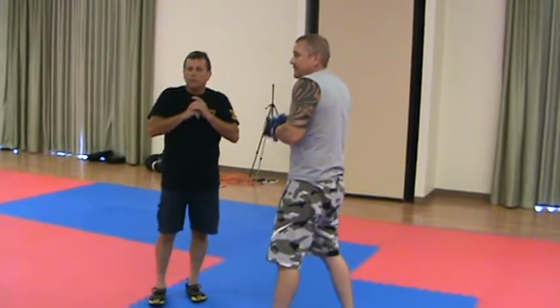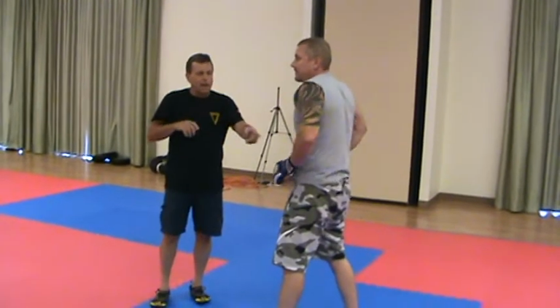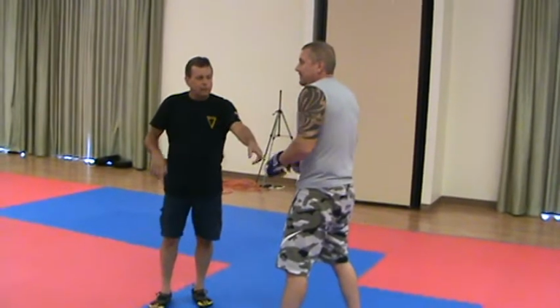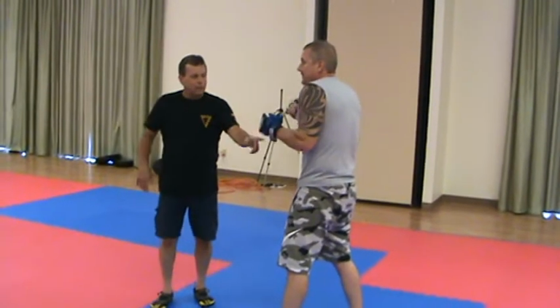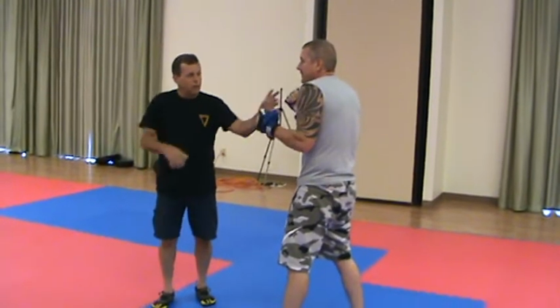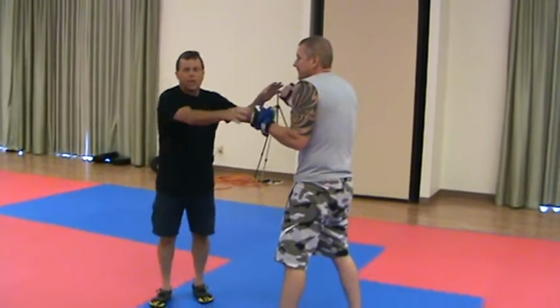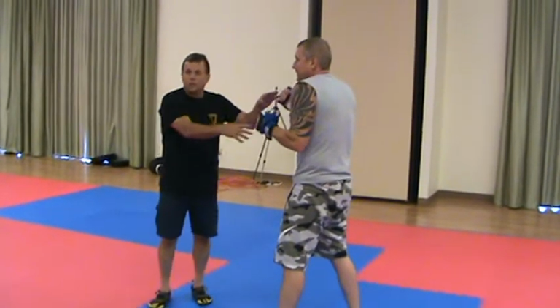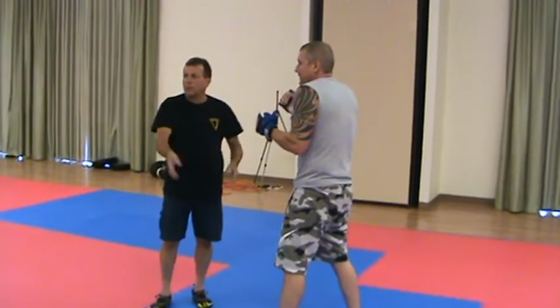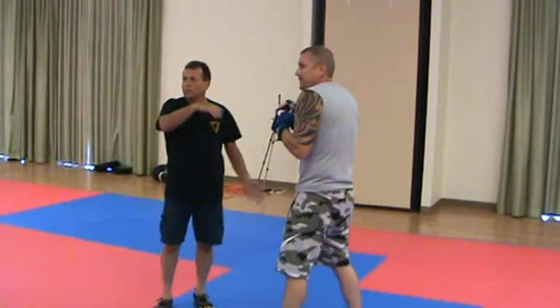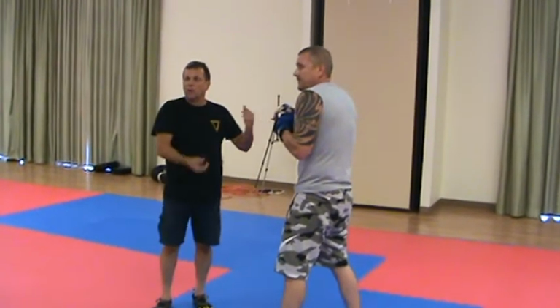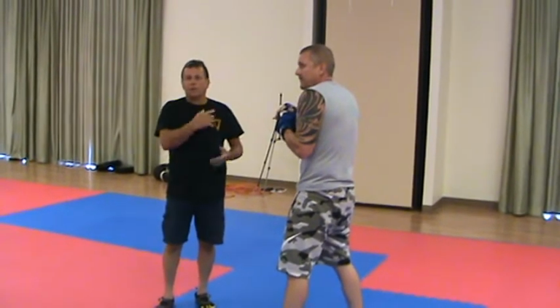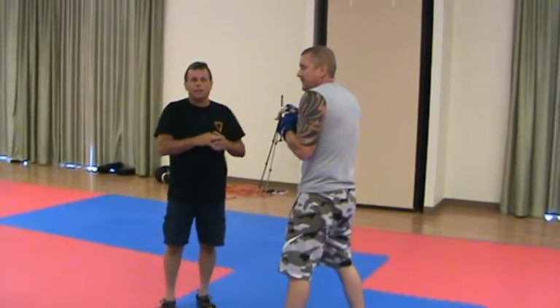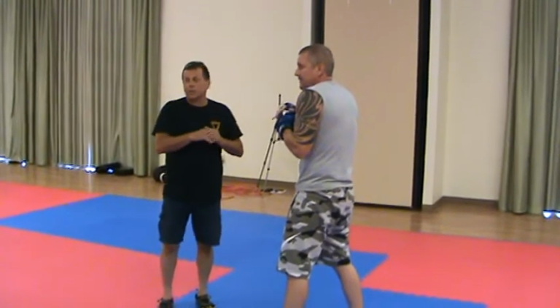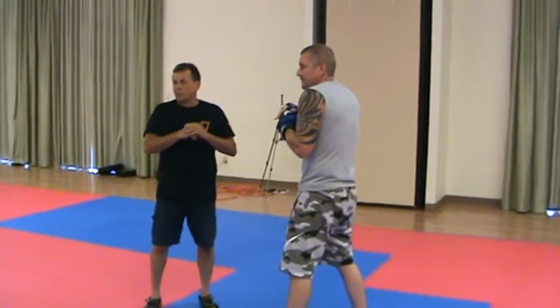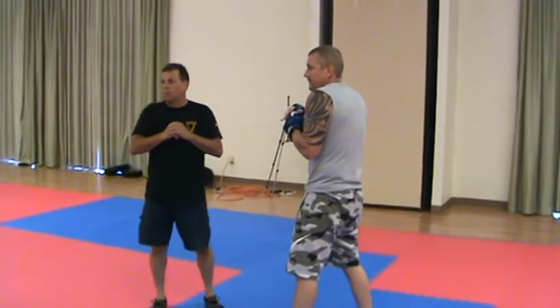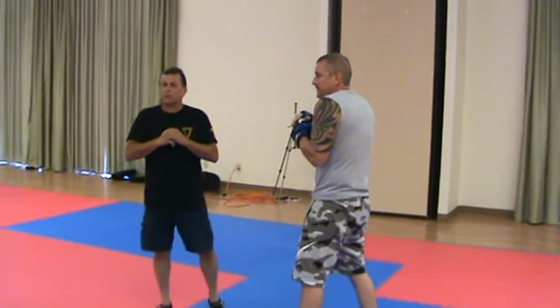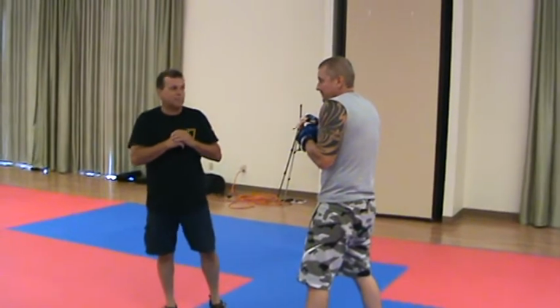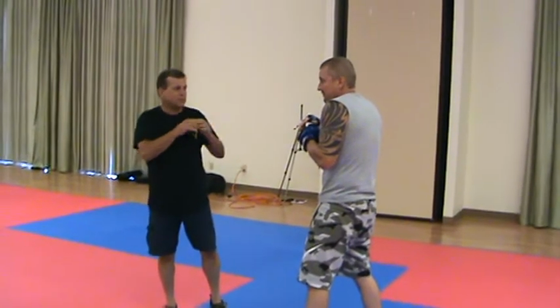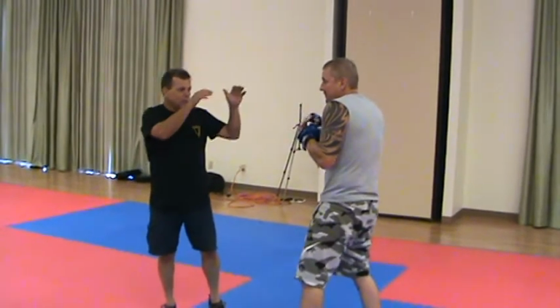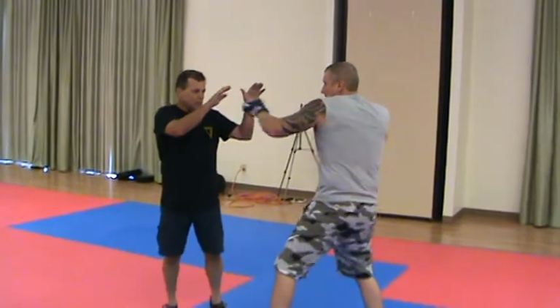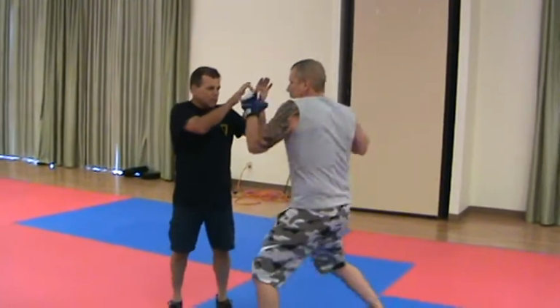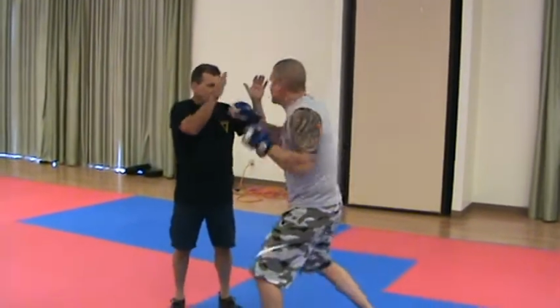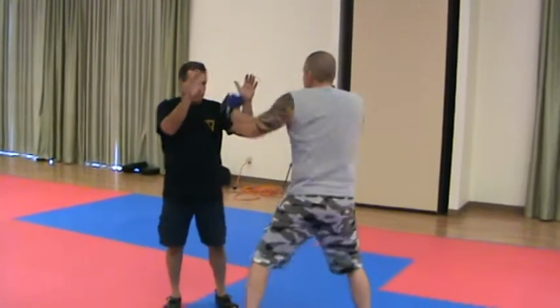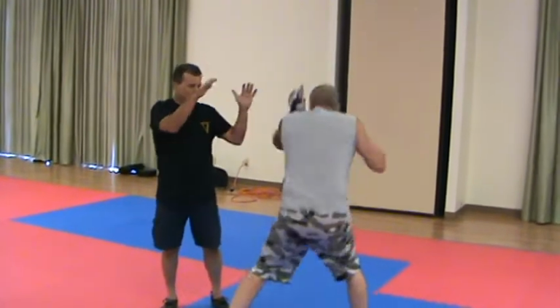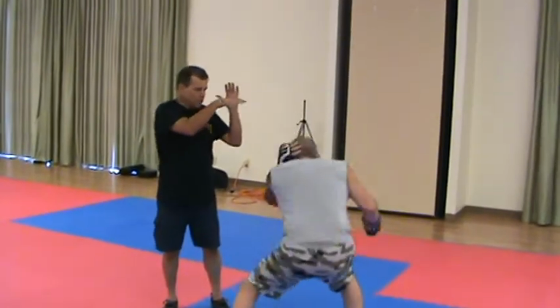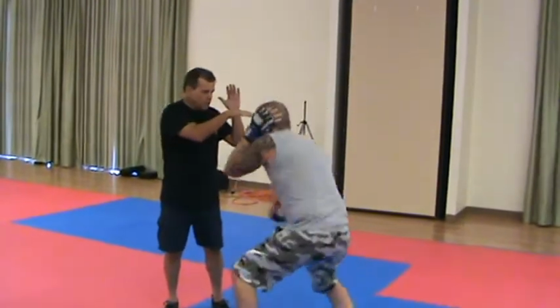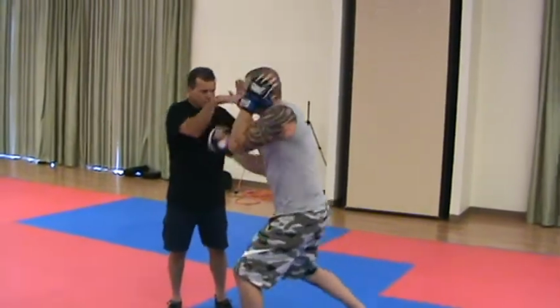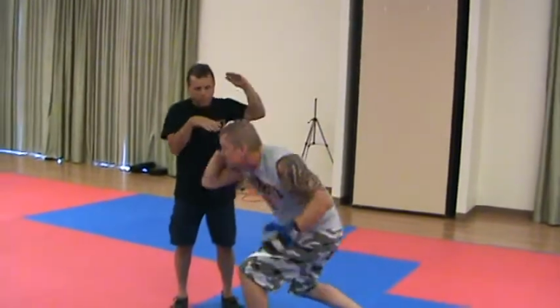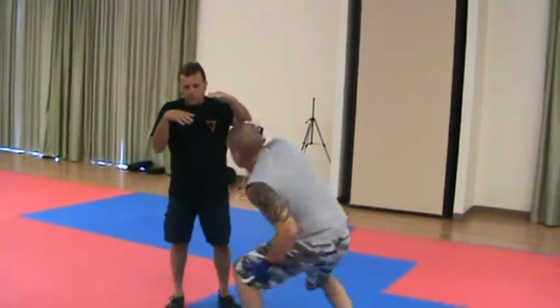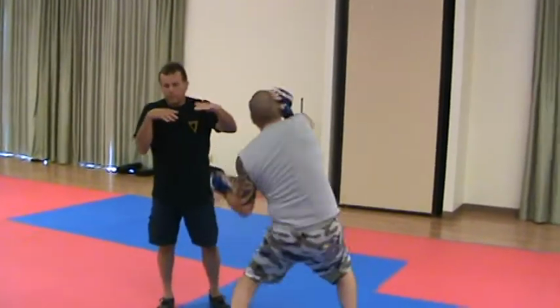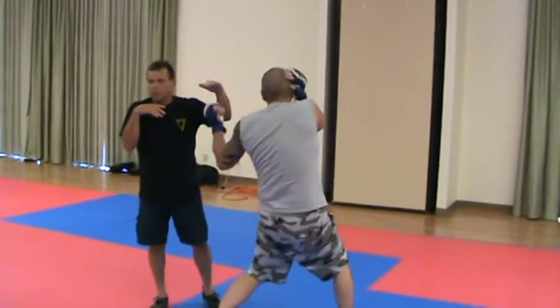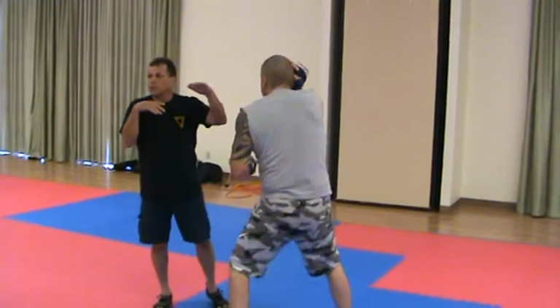That hand — either one of these hands can hook or uppercut, but it's nice to do a double uppercut sometimes. One, two, three, uppercut, and uppercut.